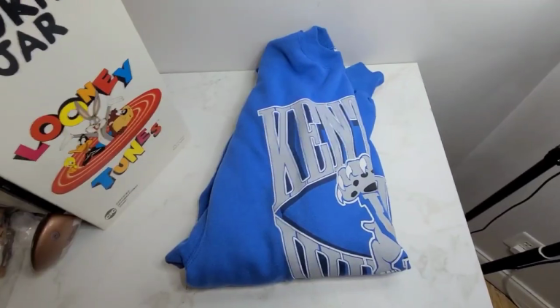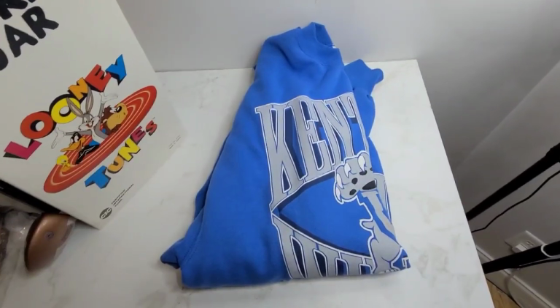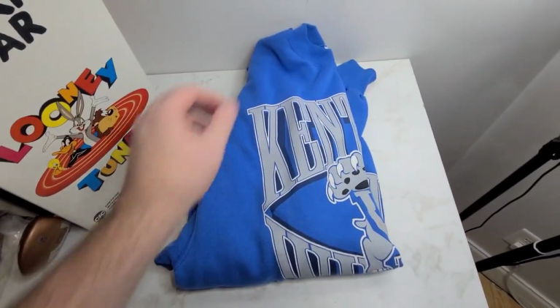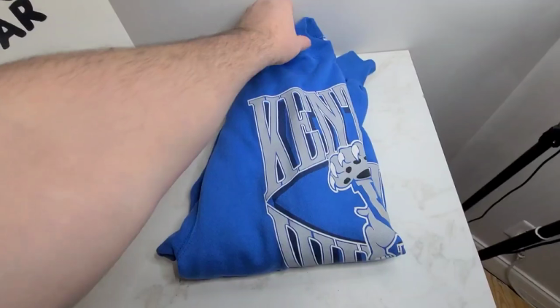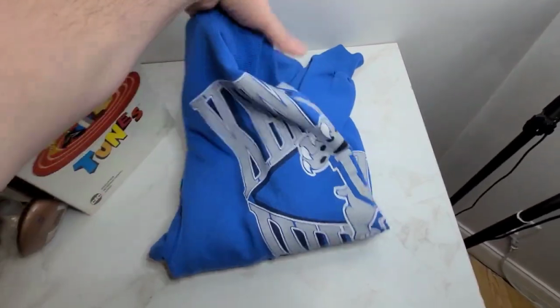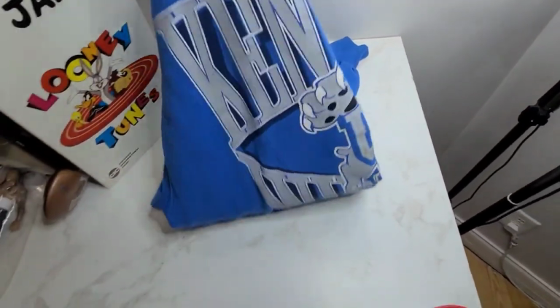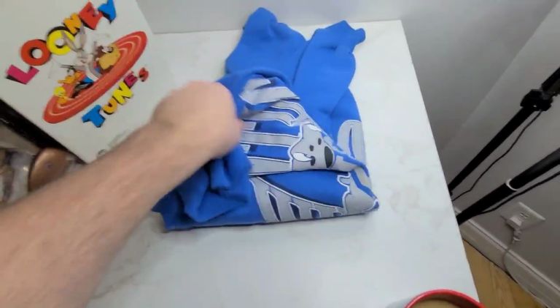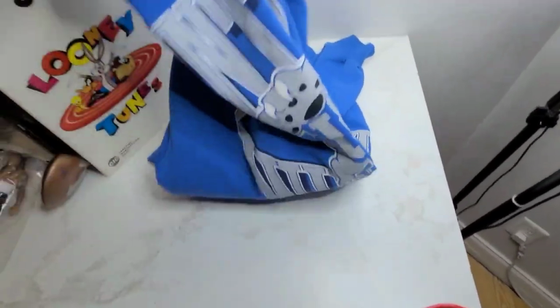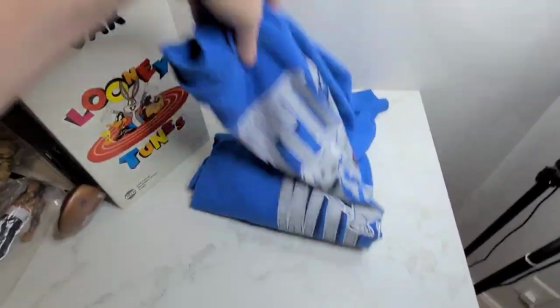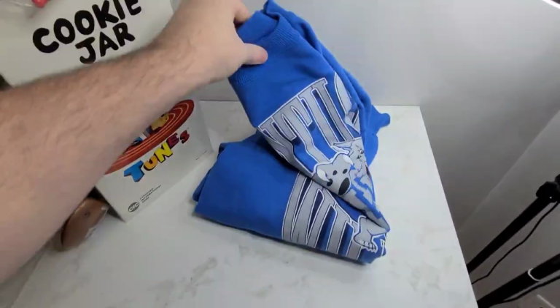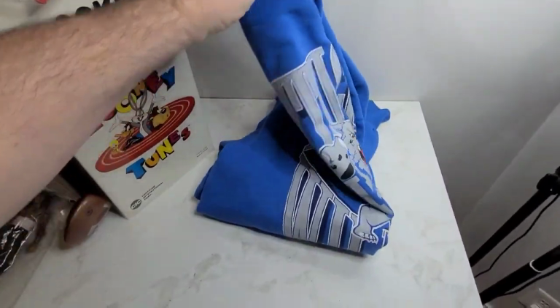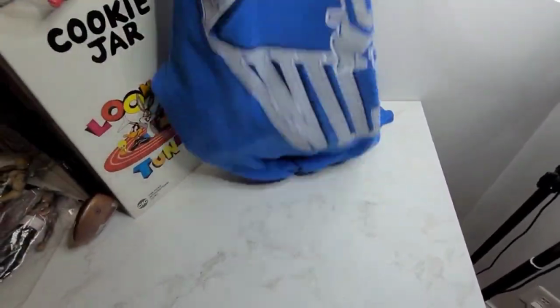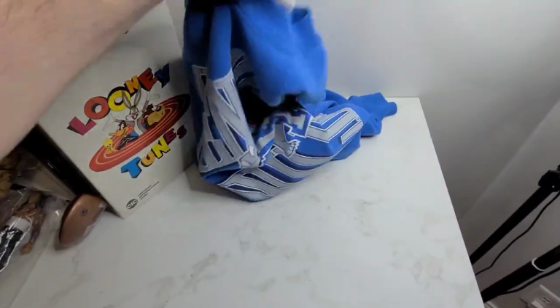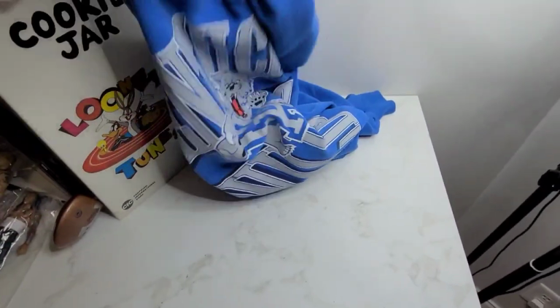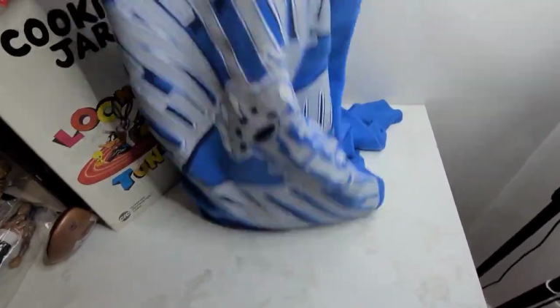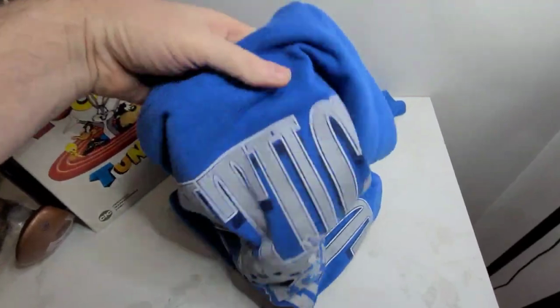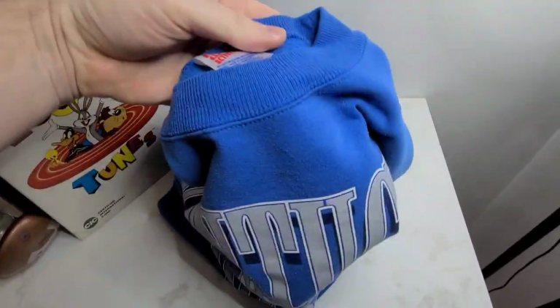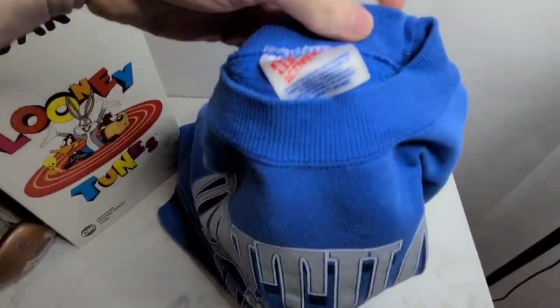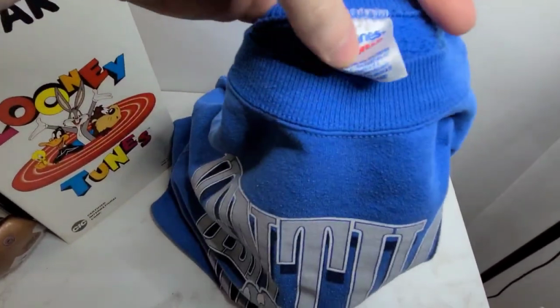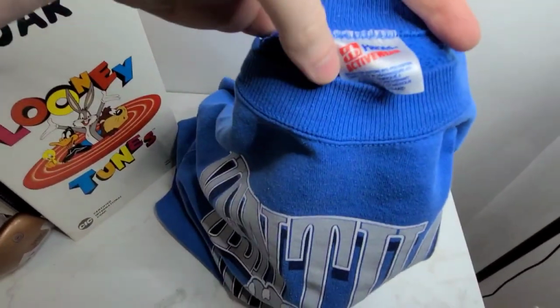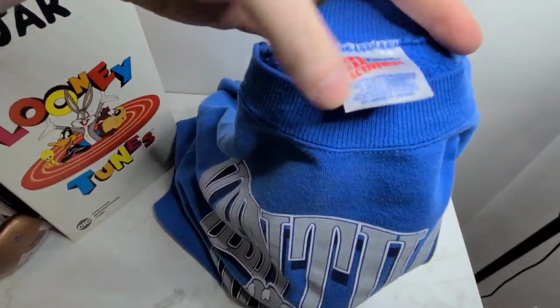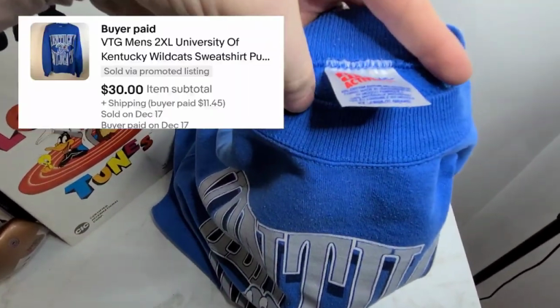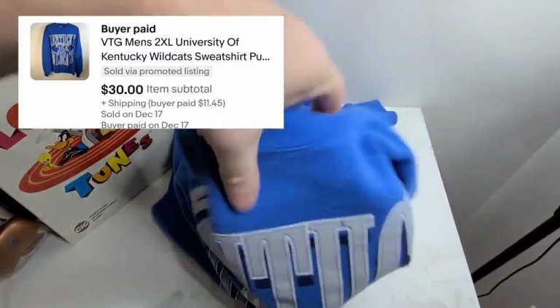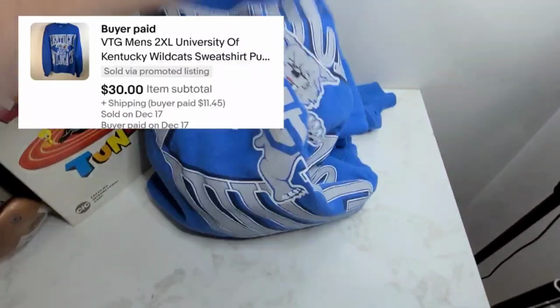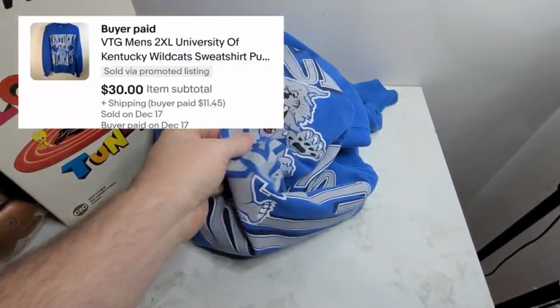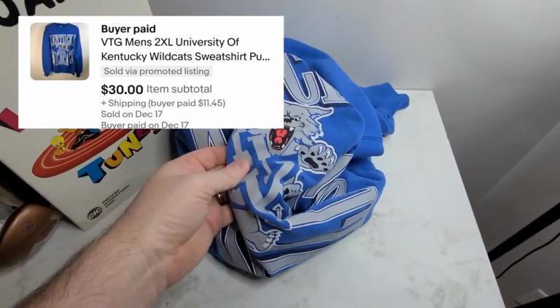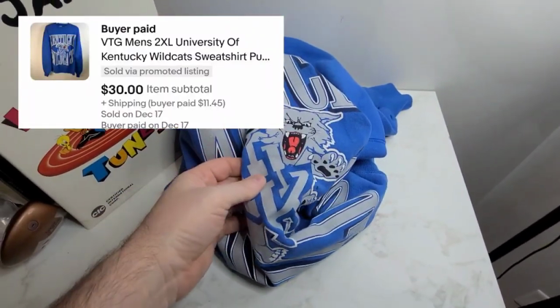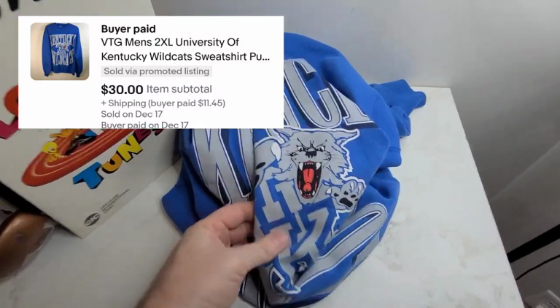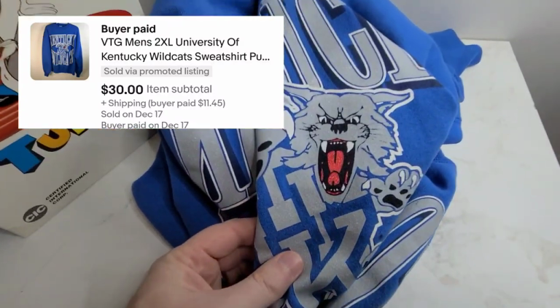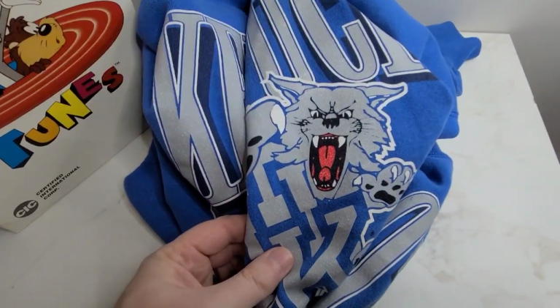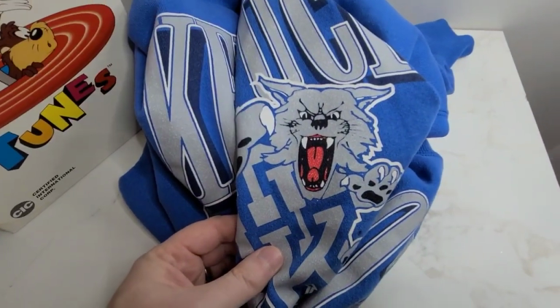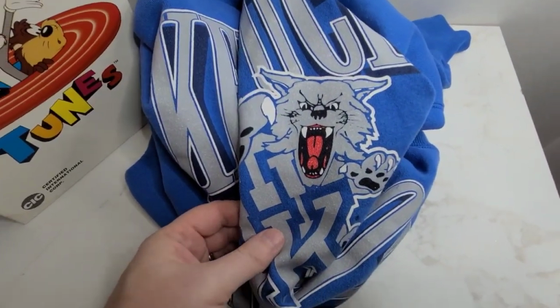Next we've got this vintage Kentucky Wildcats sweatshirt and it sold for $30, and we paid a dollar for this at a yard sale. I remember it — it's even got a little old cat logo.